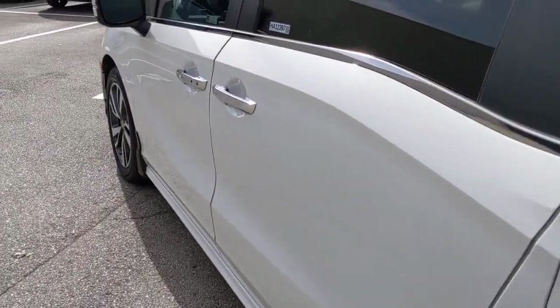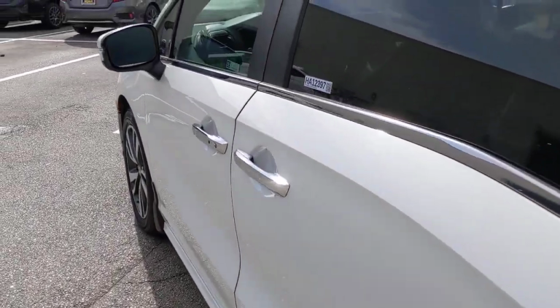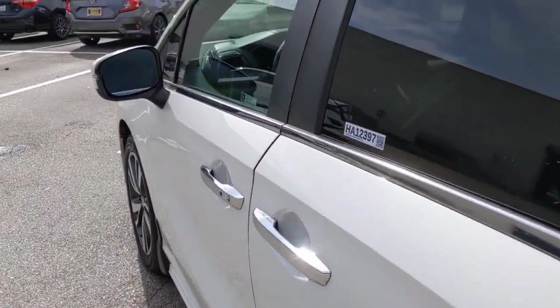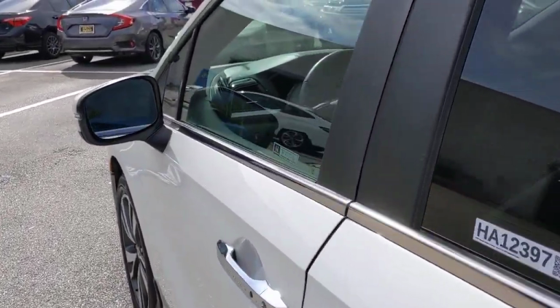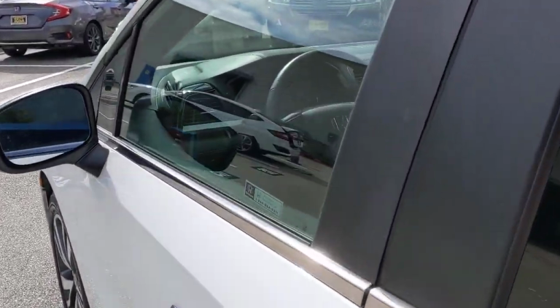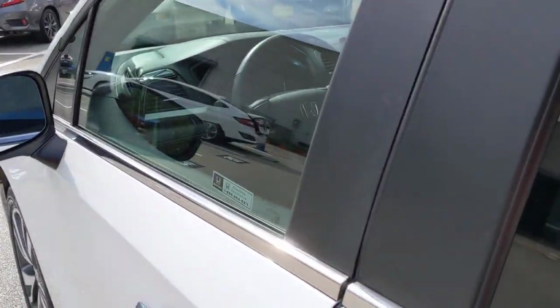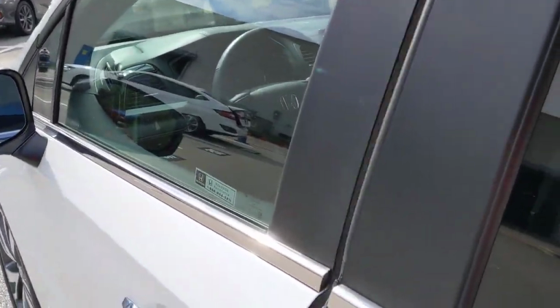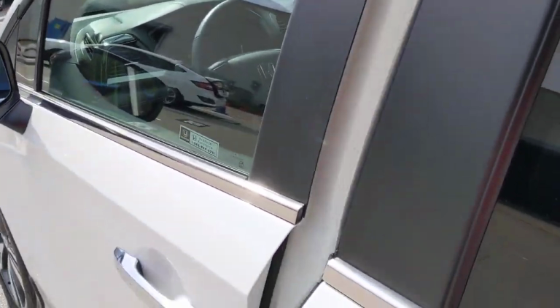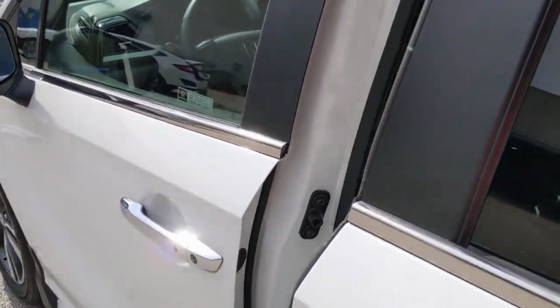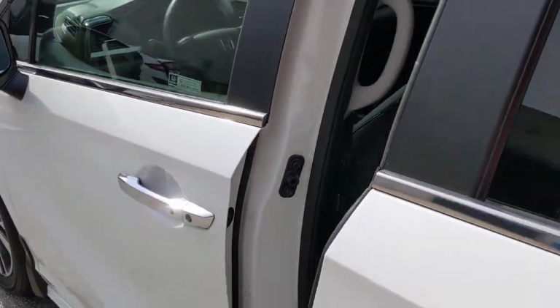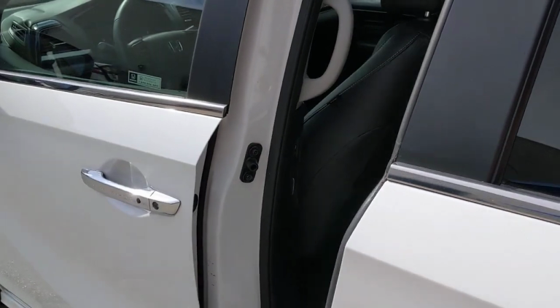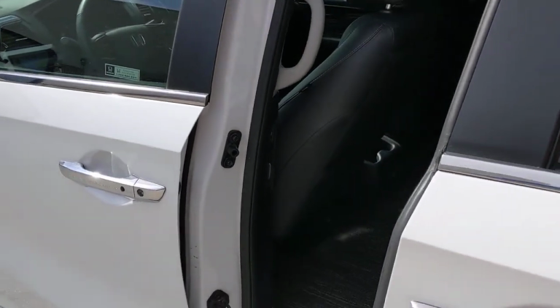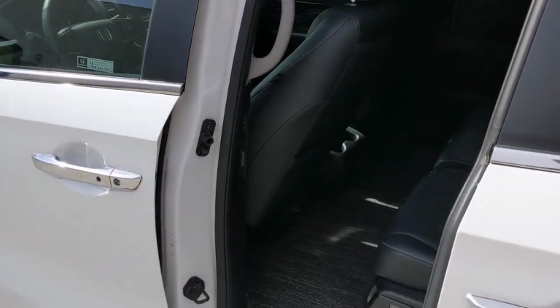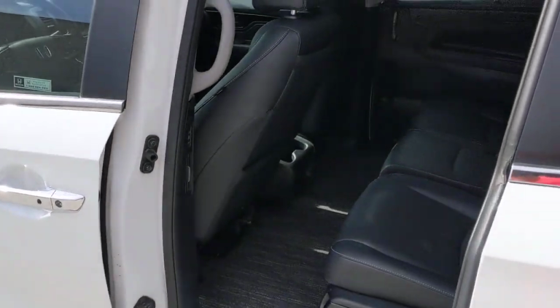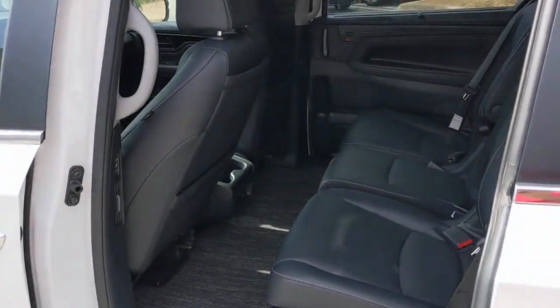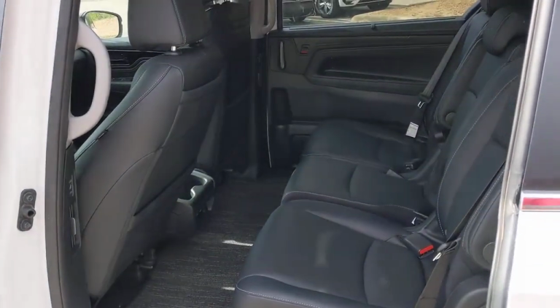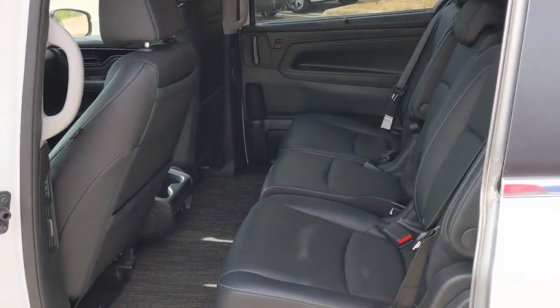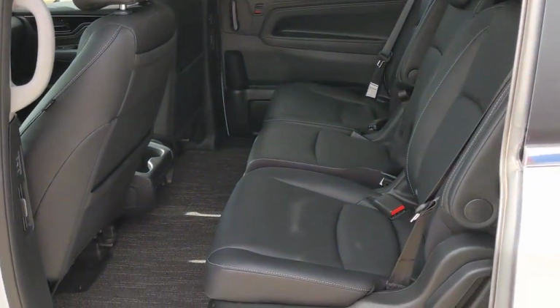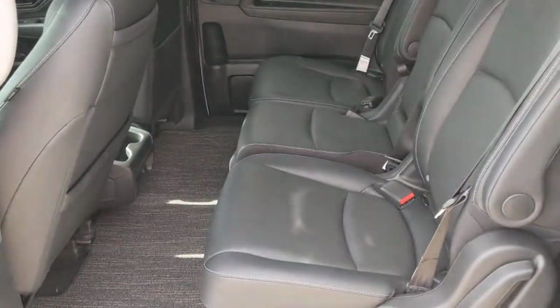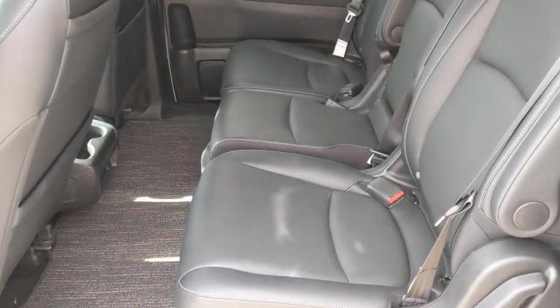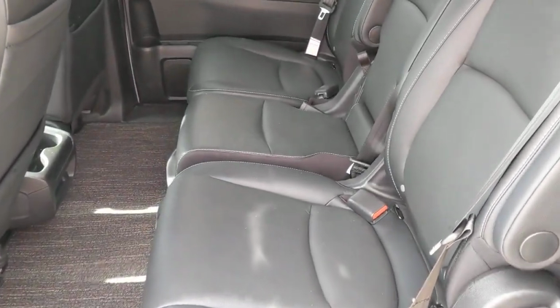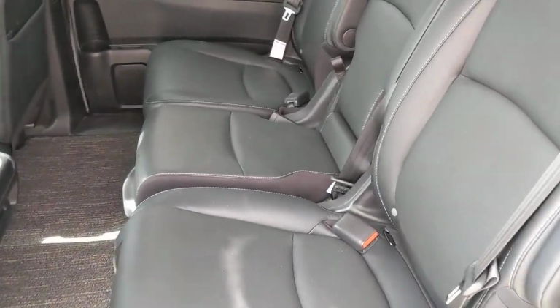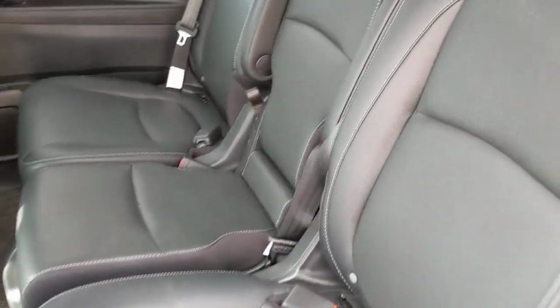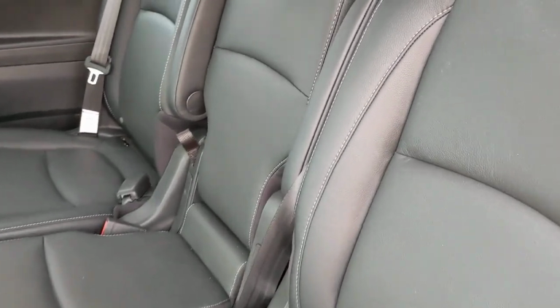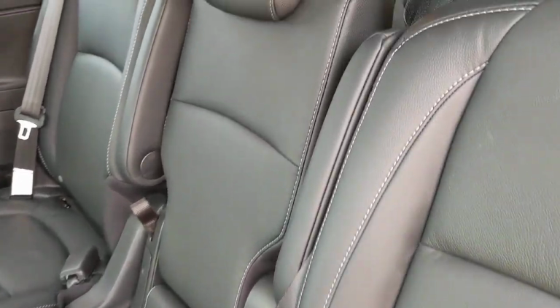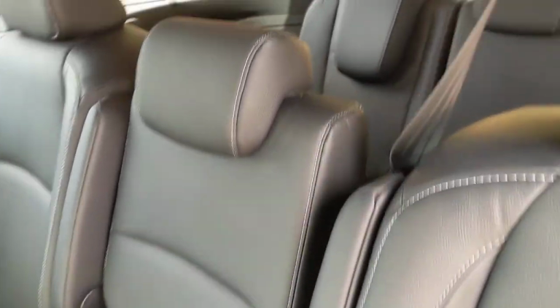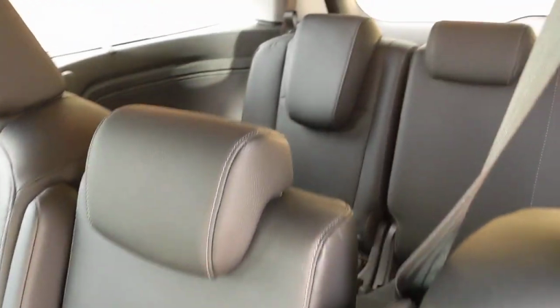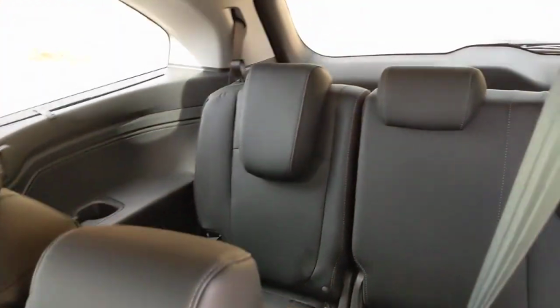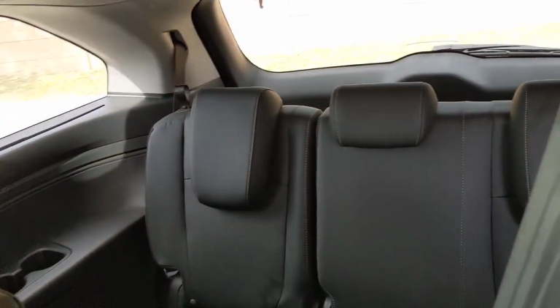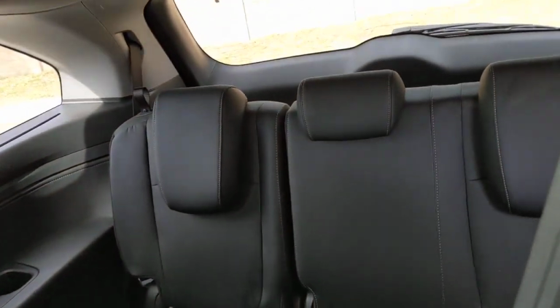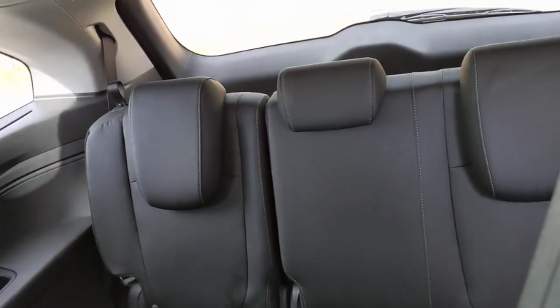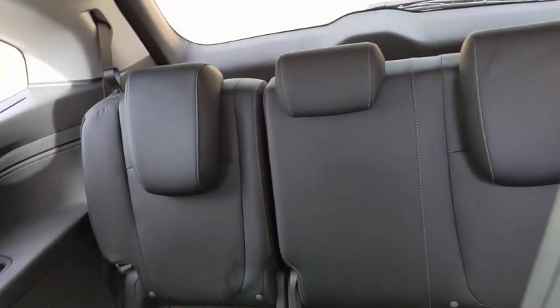Navigation system, keyless entry, sun/moonroof, backup camera, power liftgate, lane keeping assist, adaptive cruise control, keyless start, remote engine start, satellite radio.